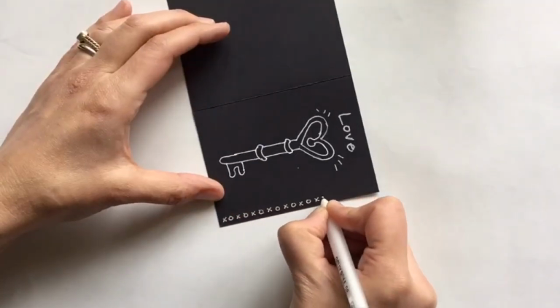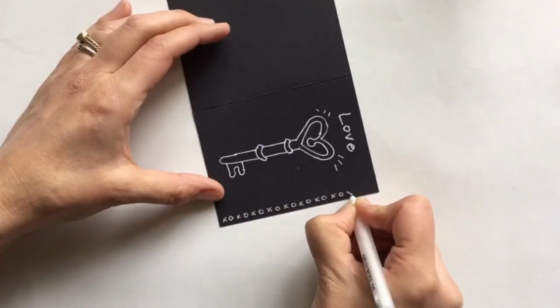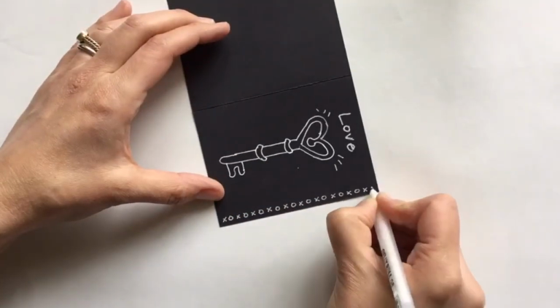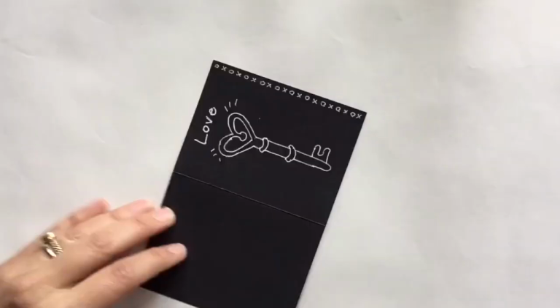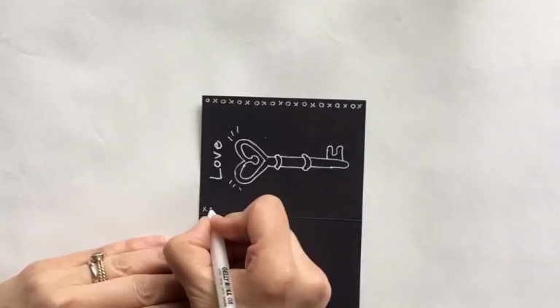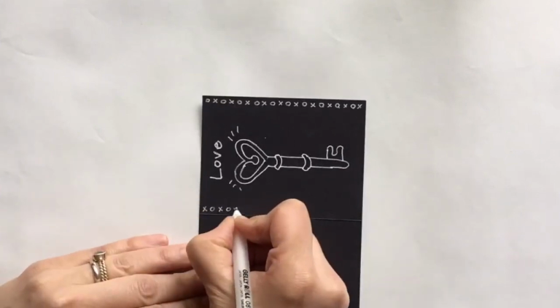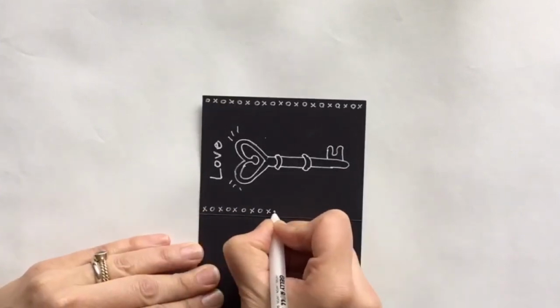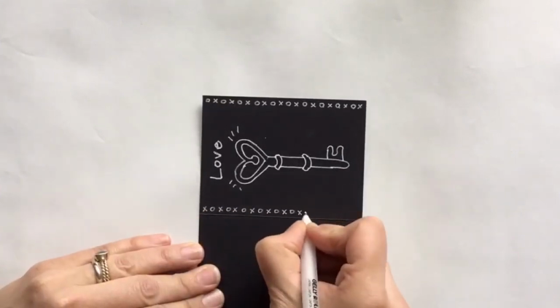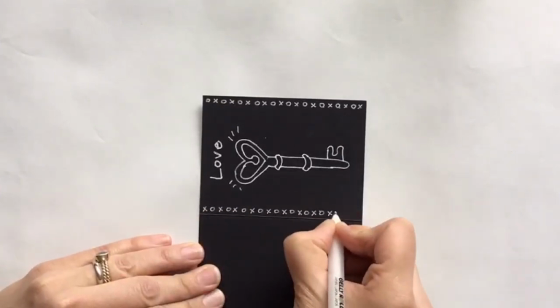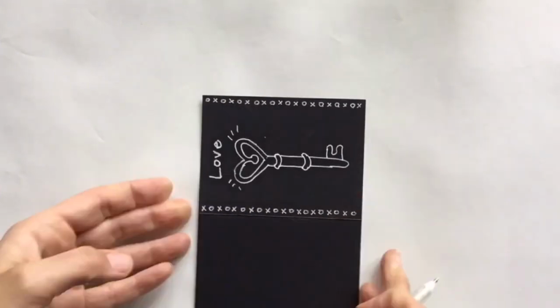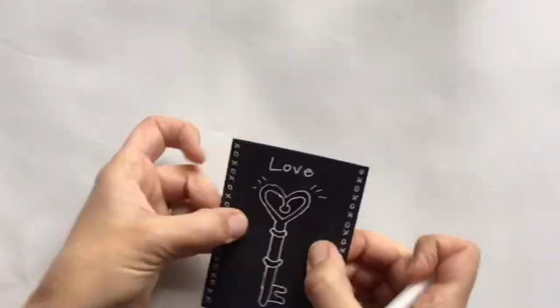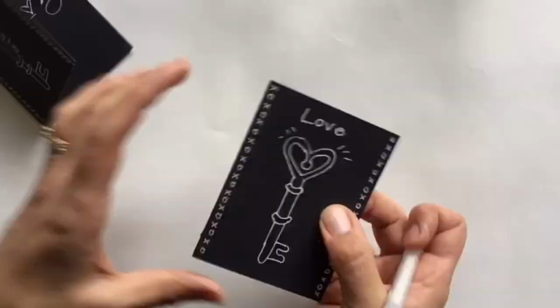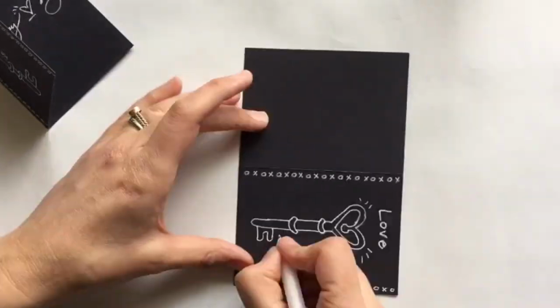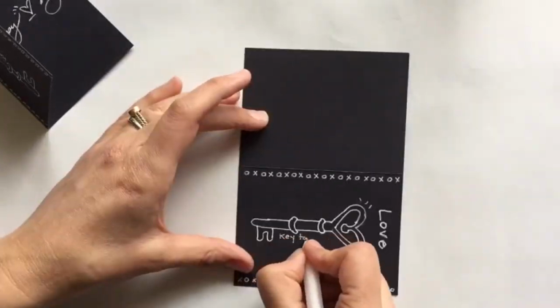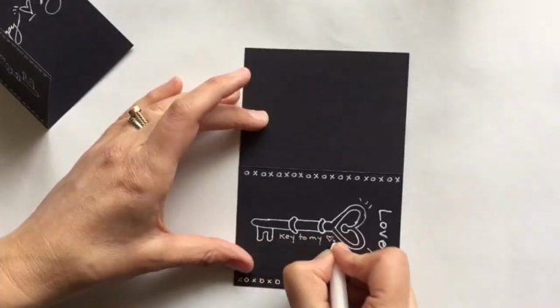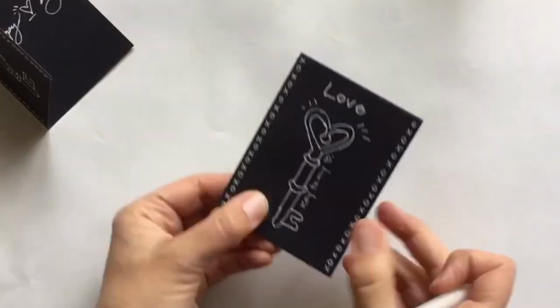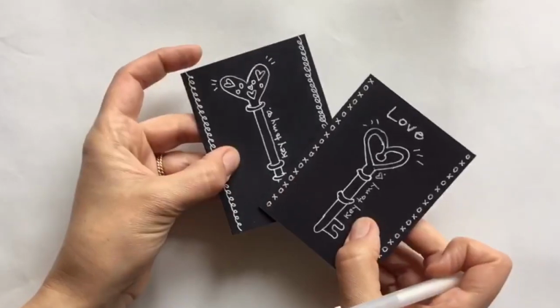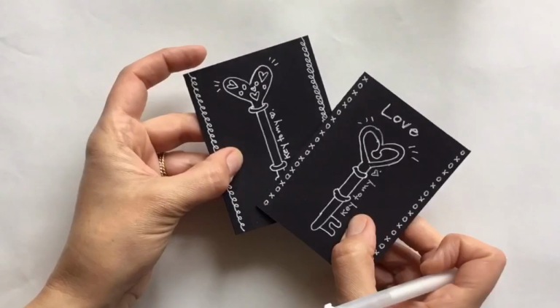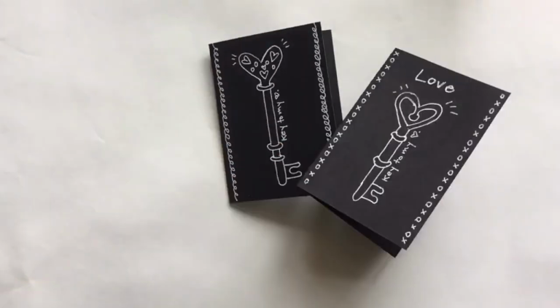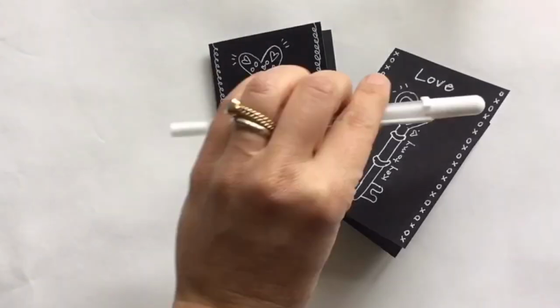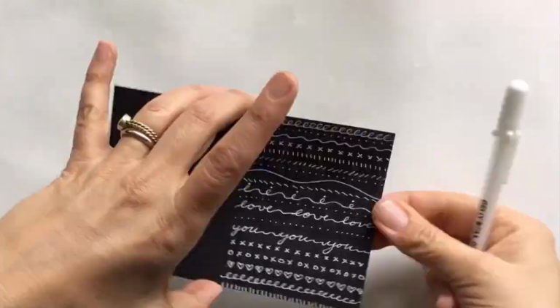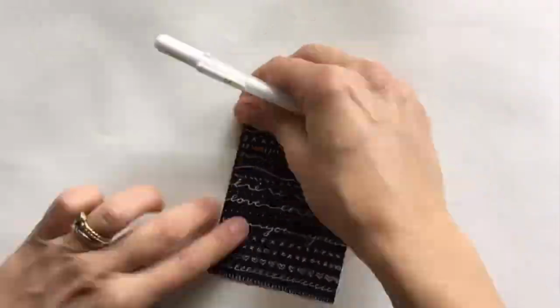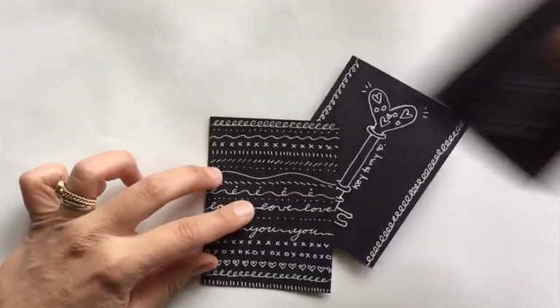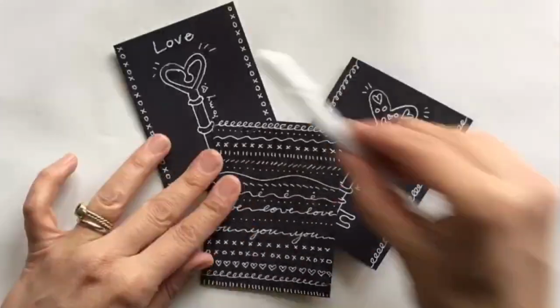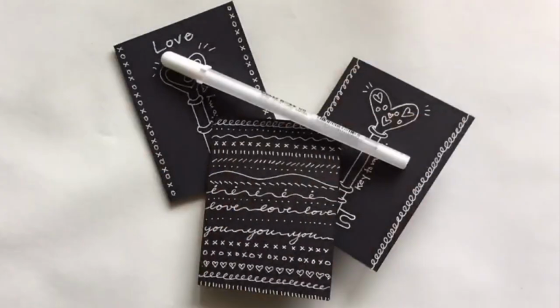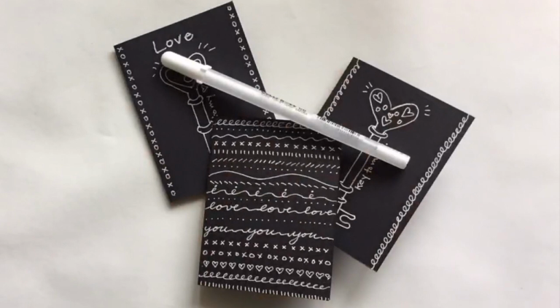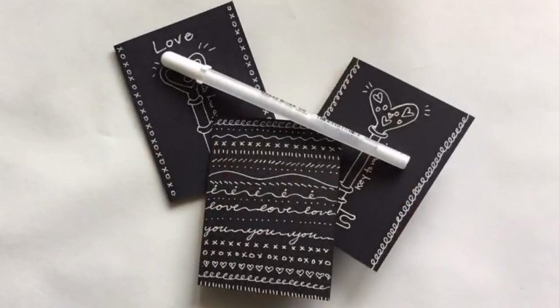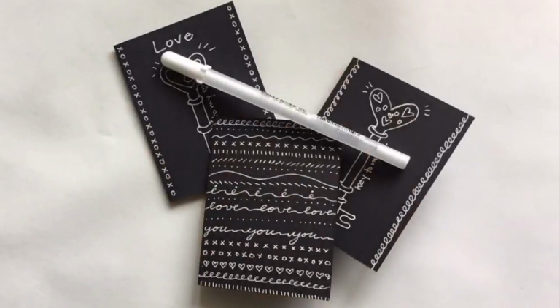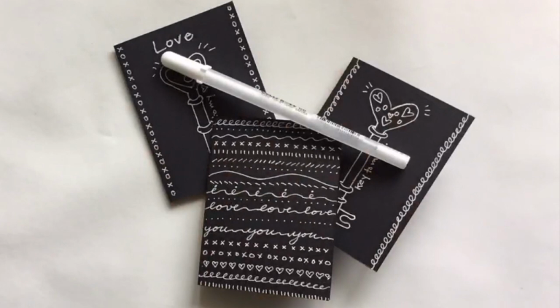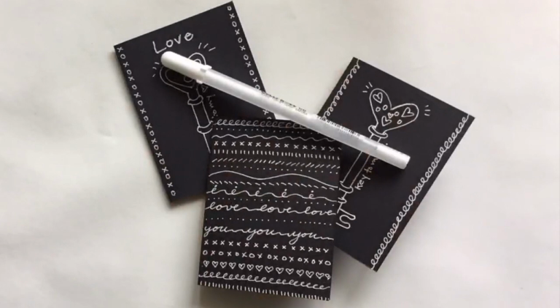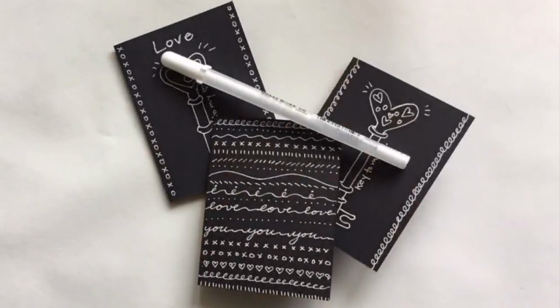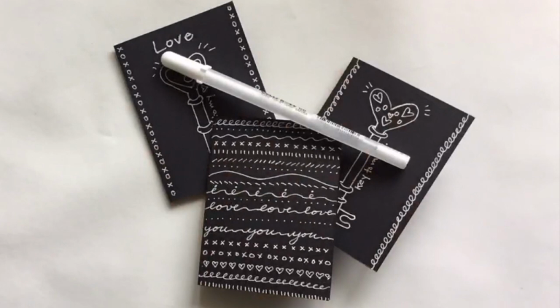The important thing to do is to experiment and have fun. For more ideas and information, visit giddyupartstudio.com.